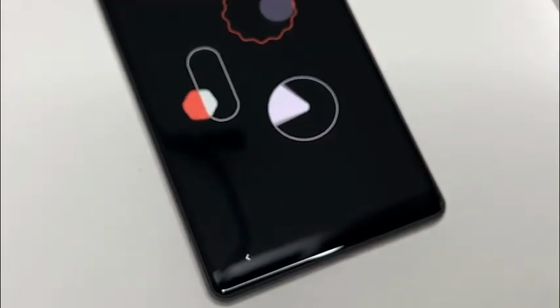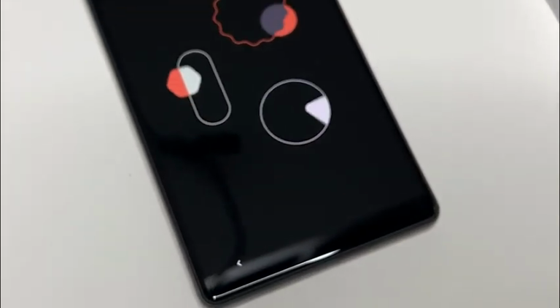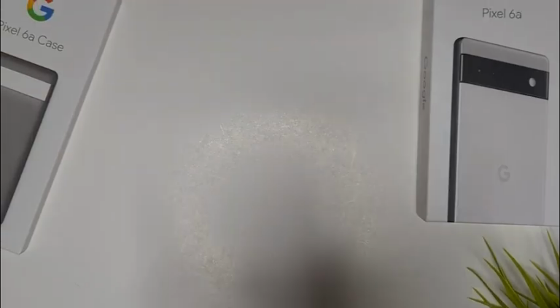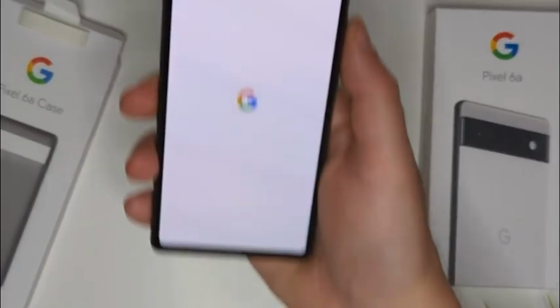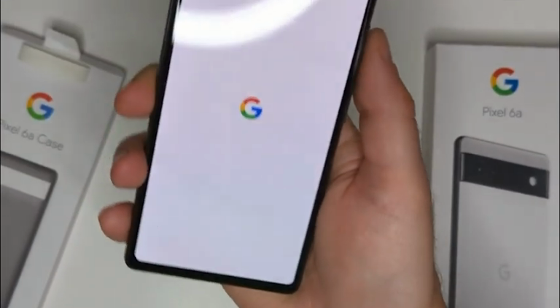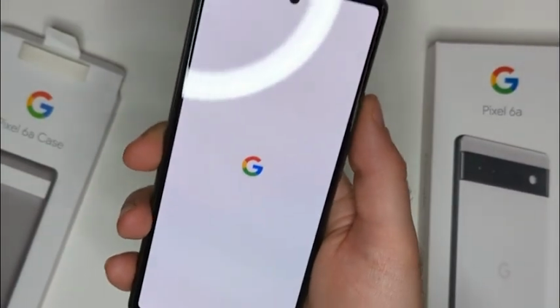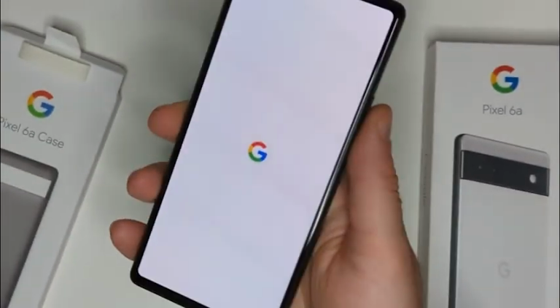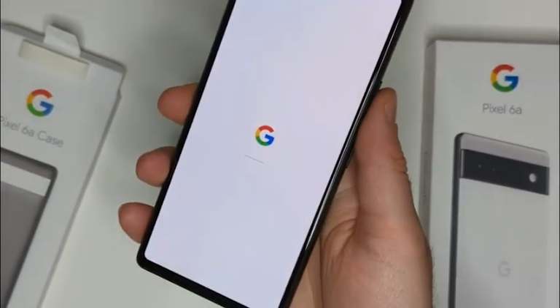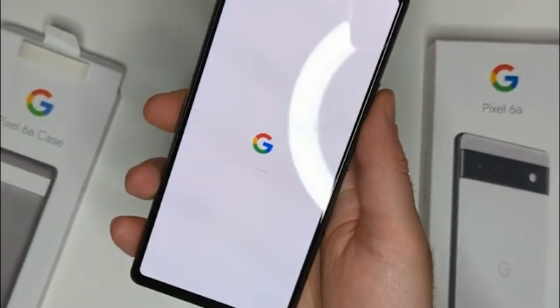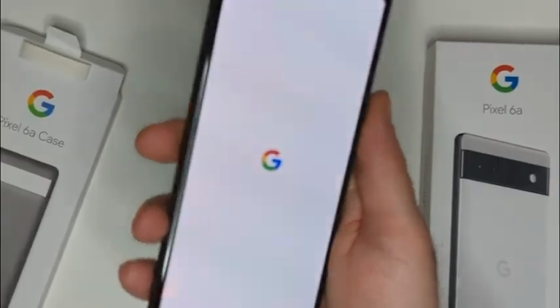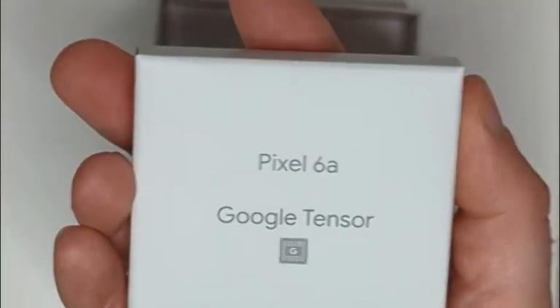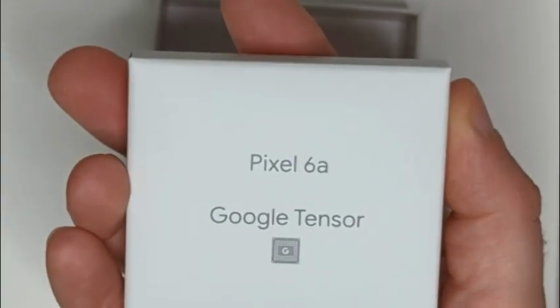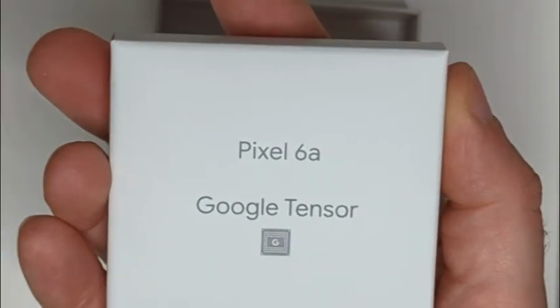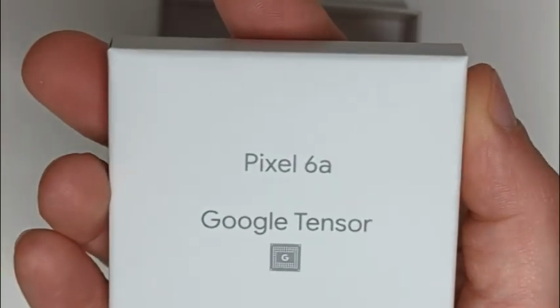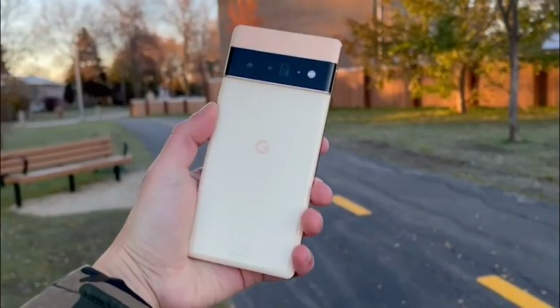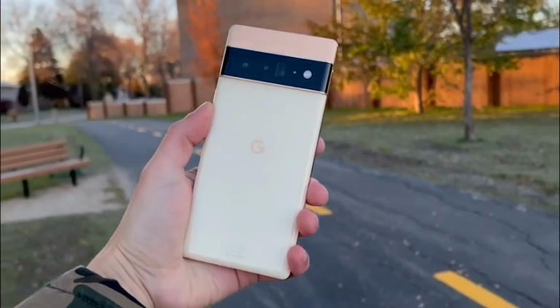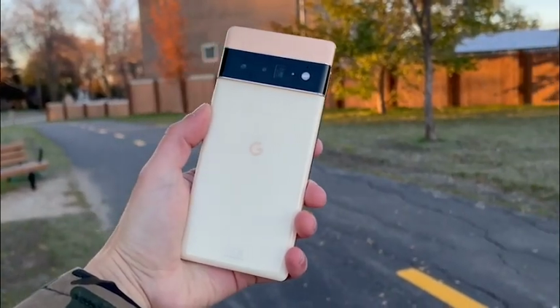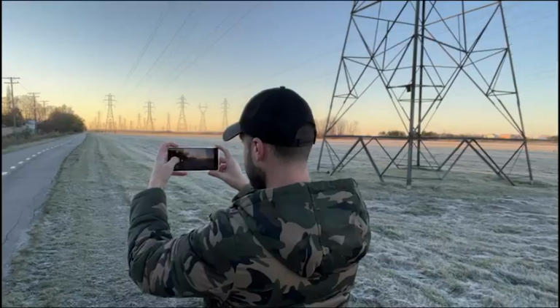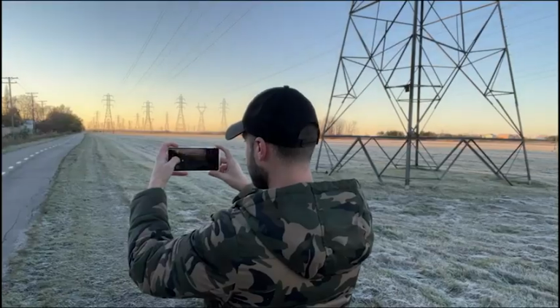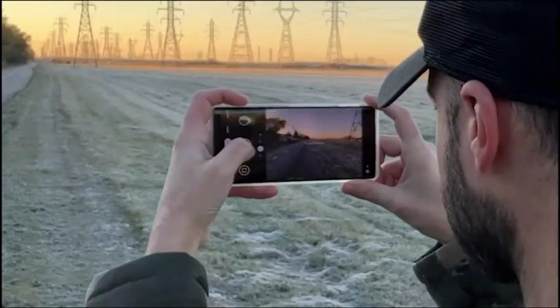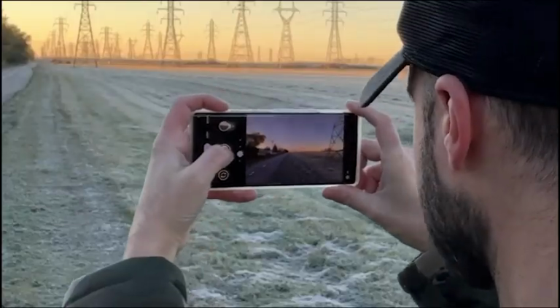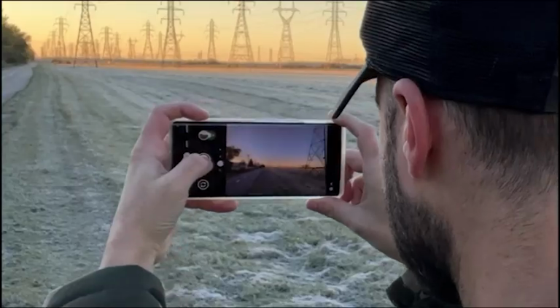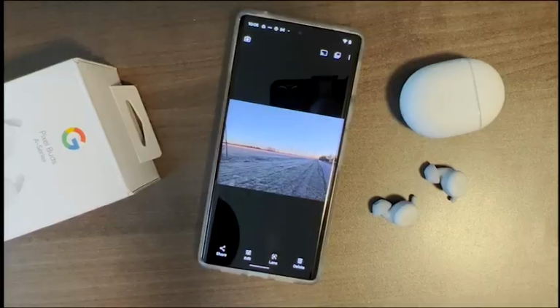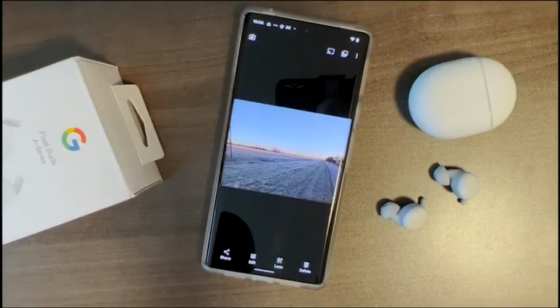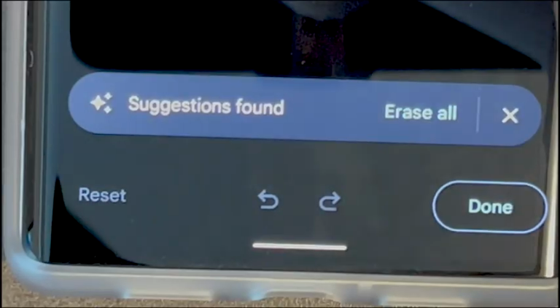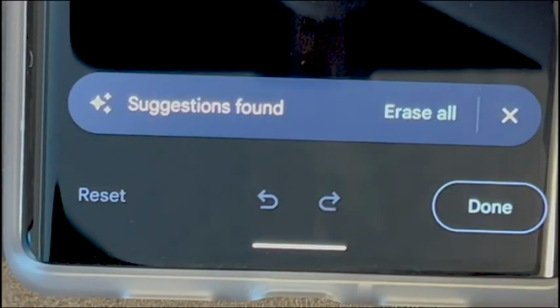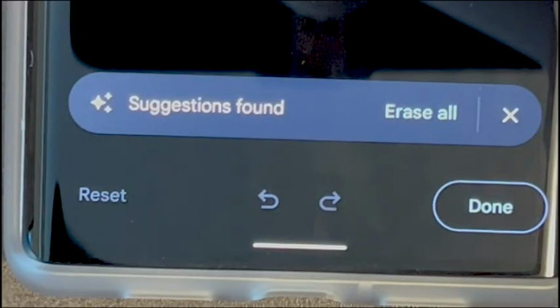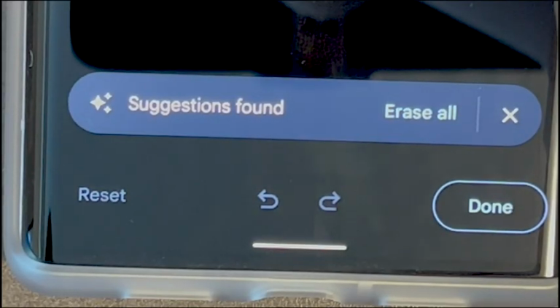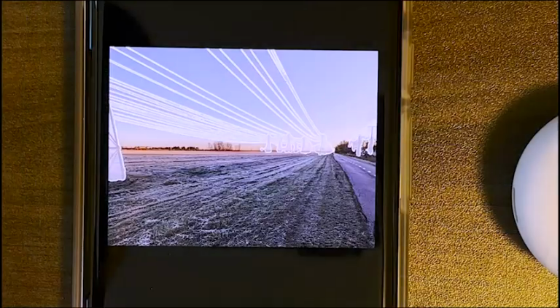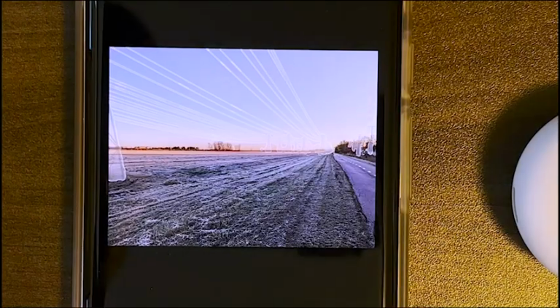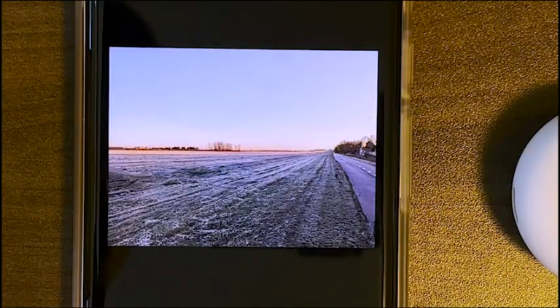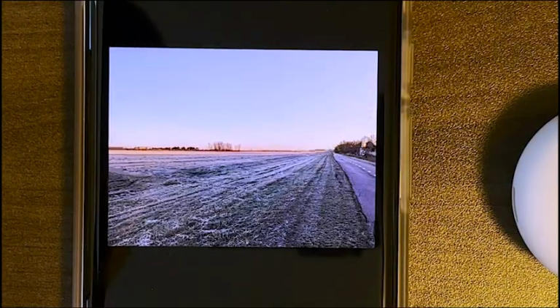The brains of the phone are very impressive. The Pixel 6a is powered by Google's special Tensor chip, which is the same chip that came in last fall's Pixel 6 Pro, and will help your phone make the most of its battery life and do some pretty advanced software tasks like removing unwanted elements from photos.